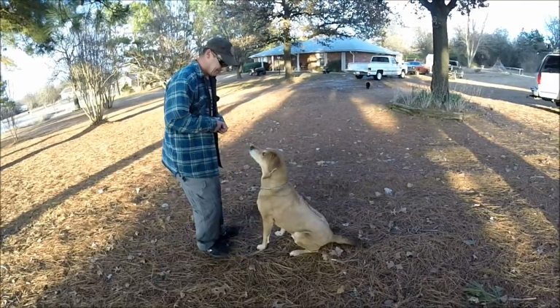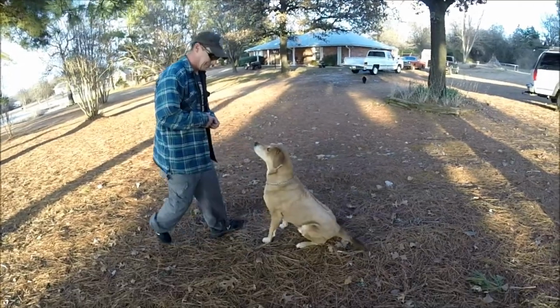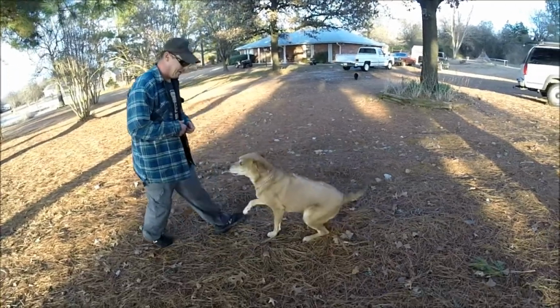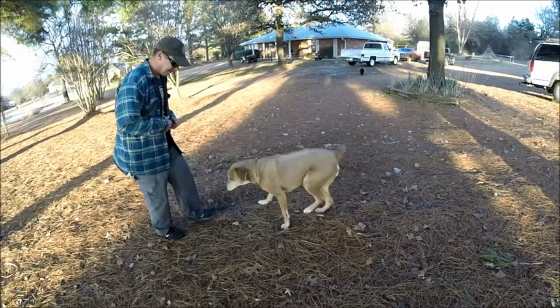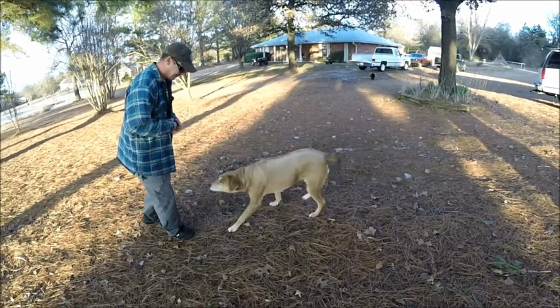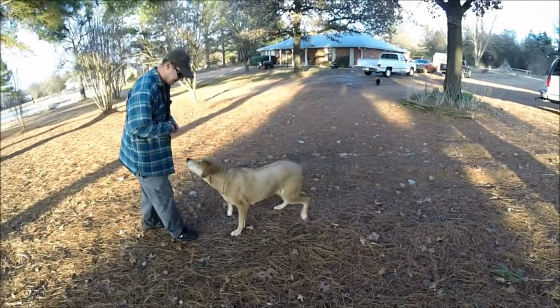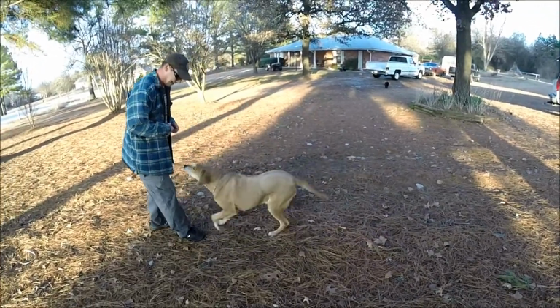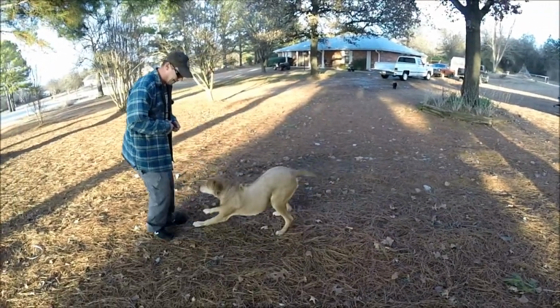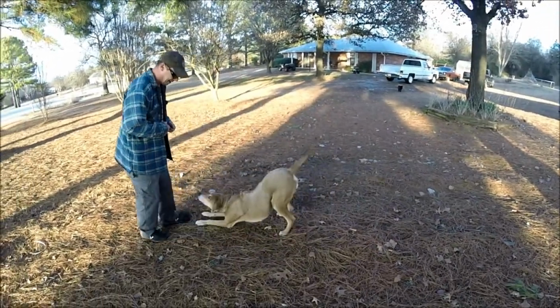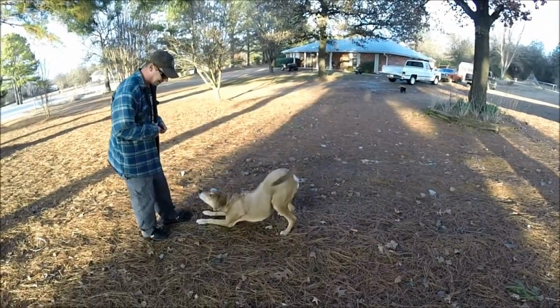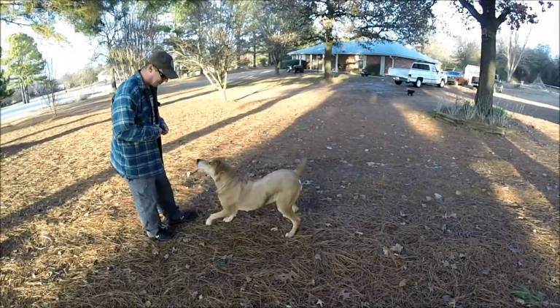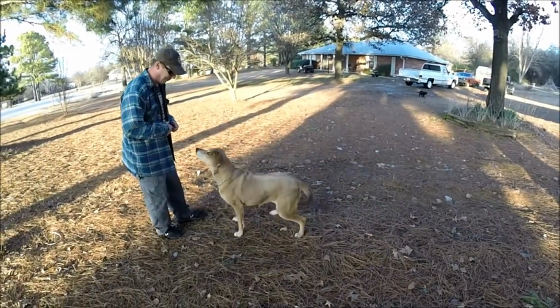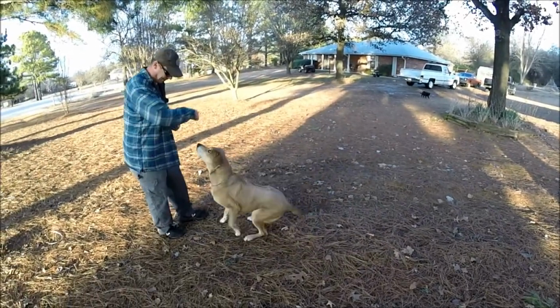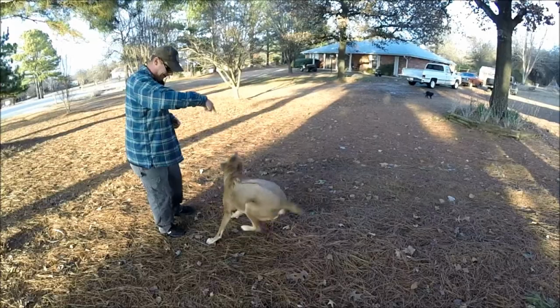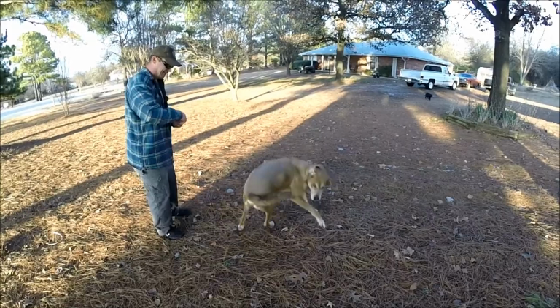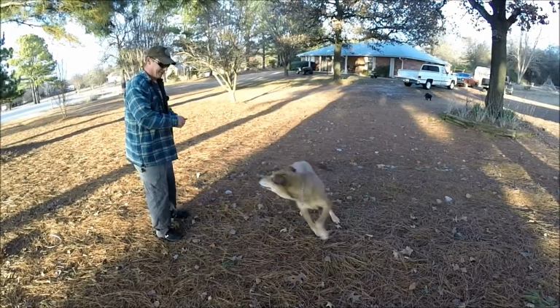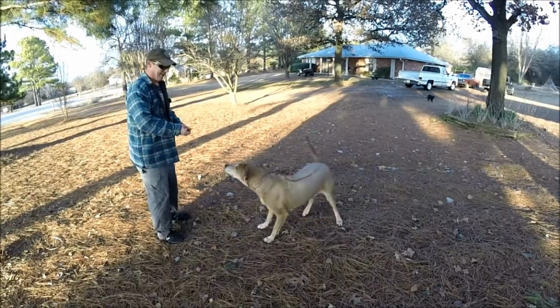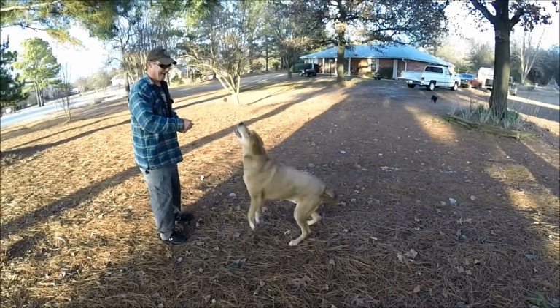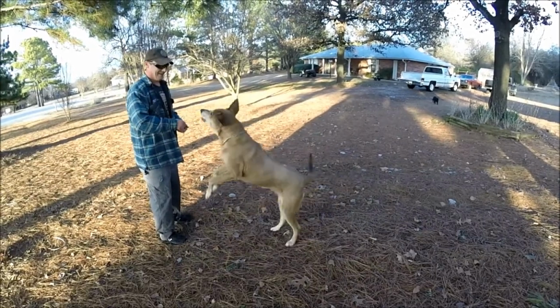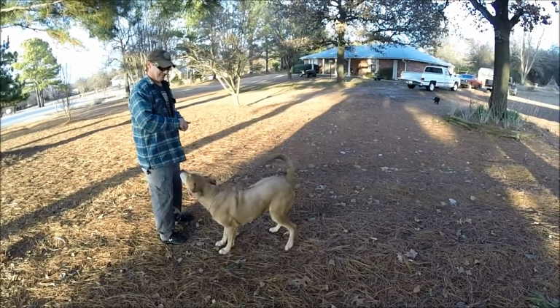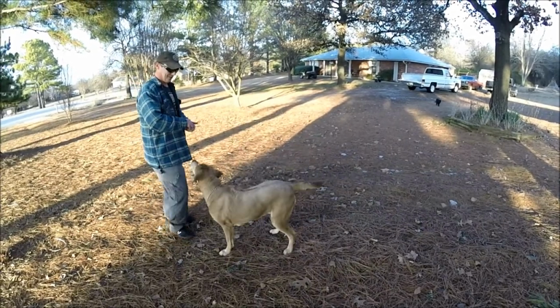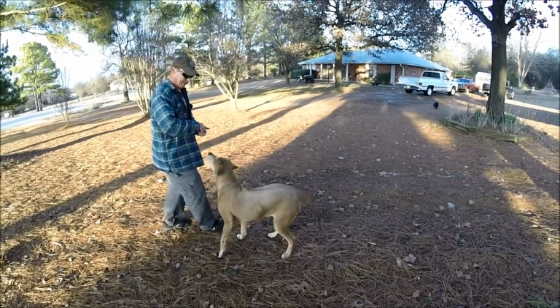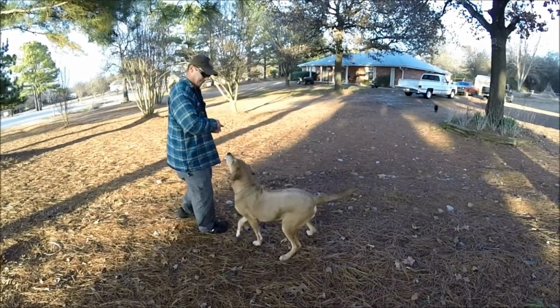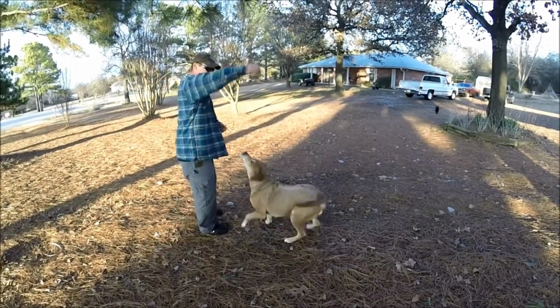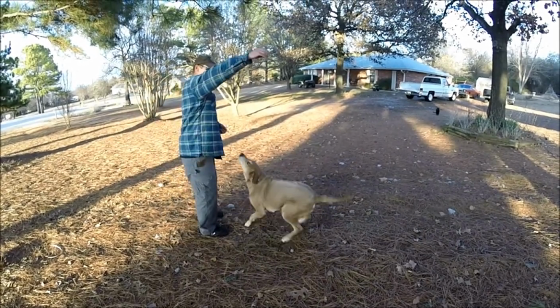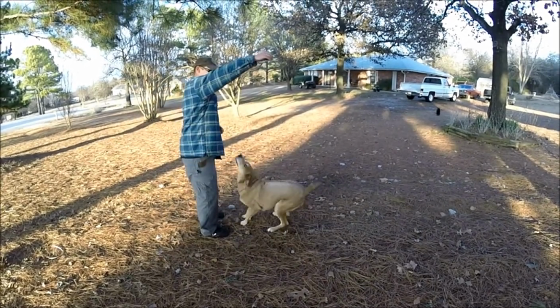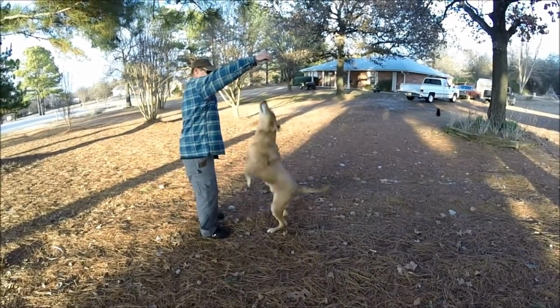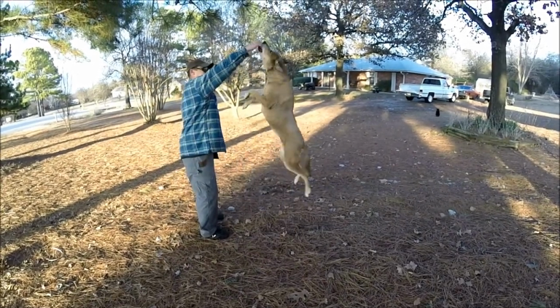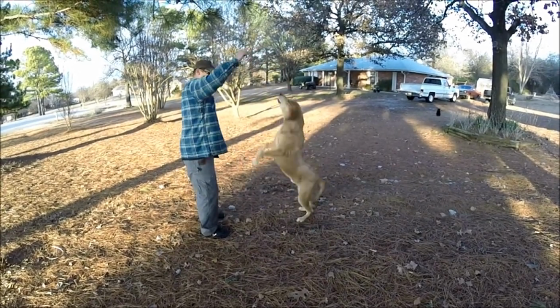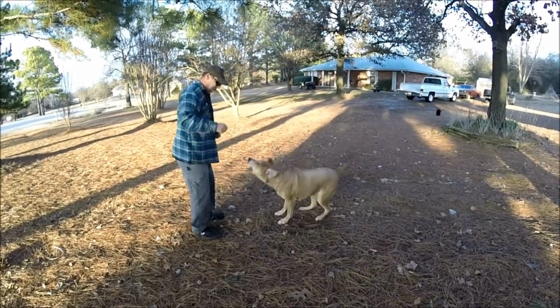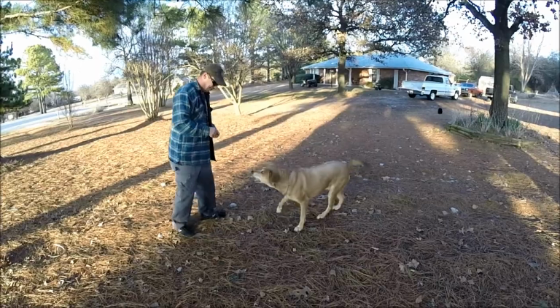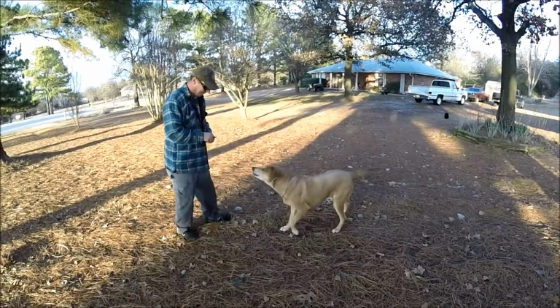Take a bow. Take a bow. There you go, good boy. Turn around. You want to do up? Up. Good boy. Good boy.